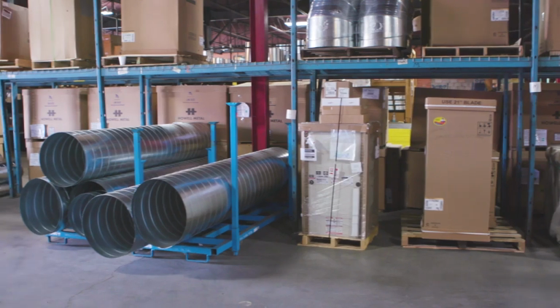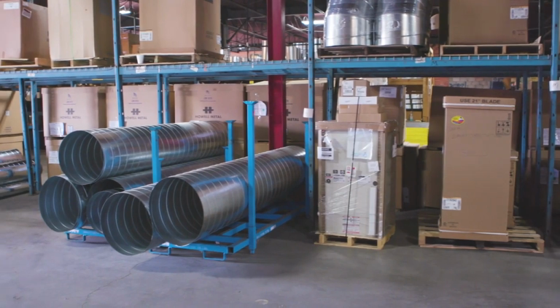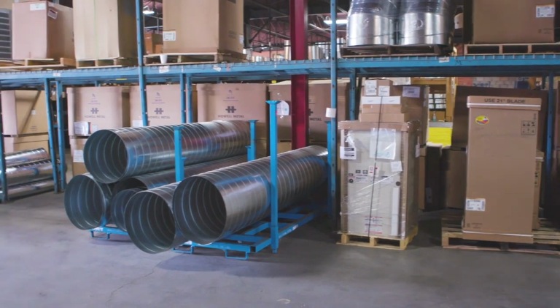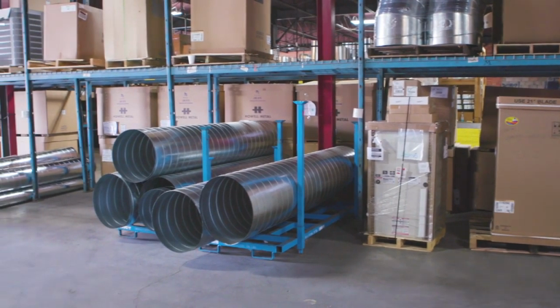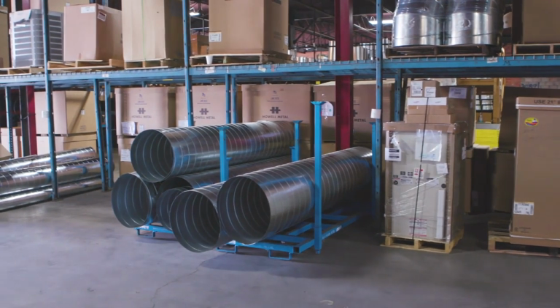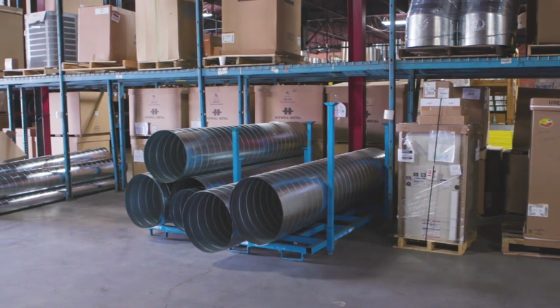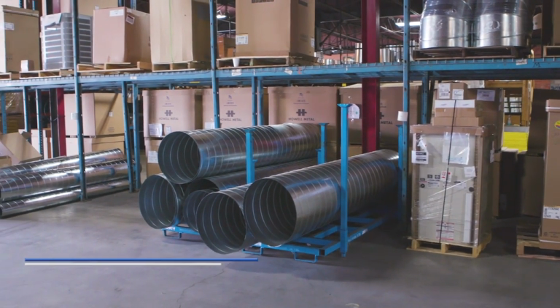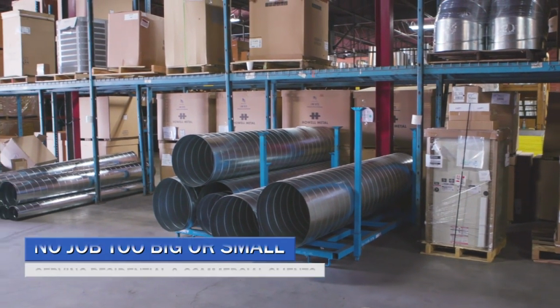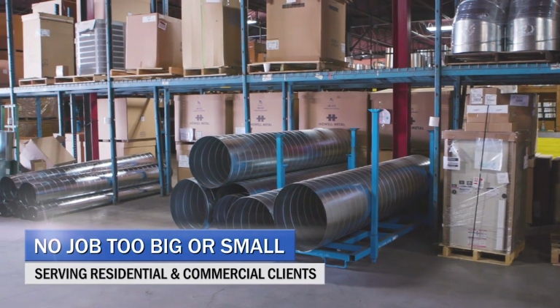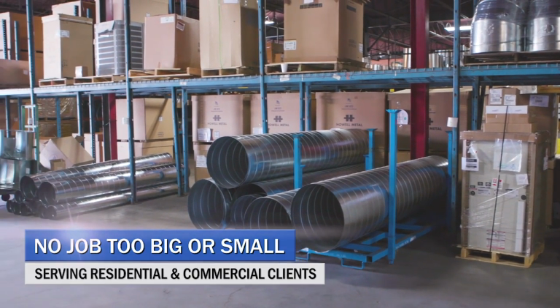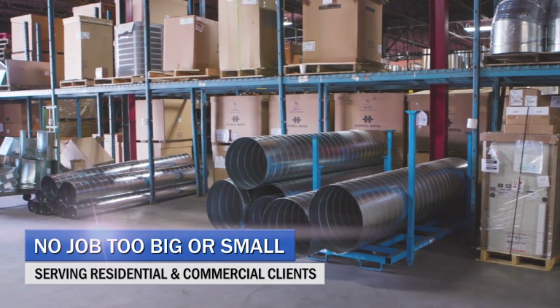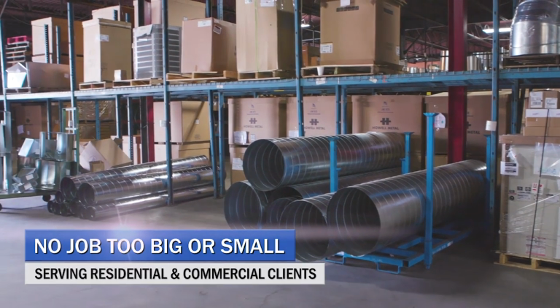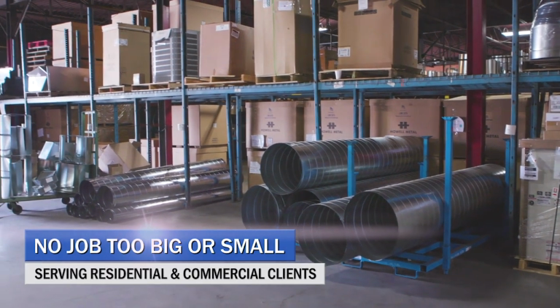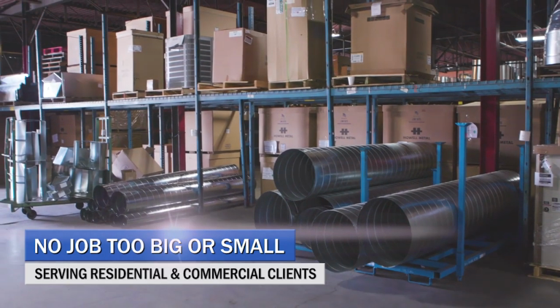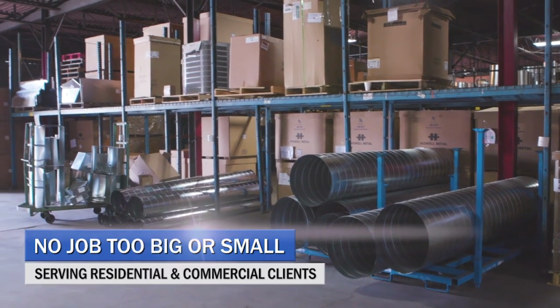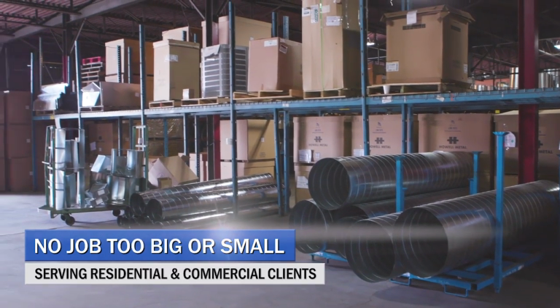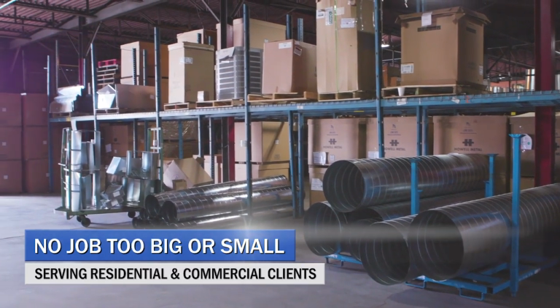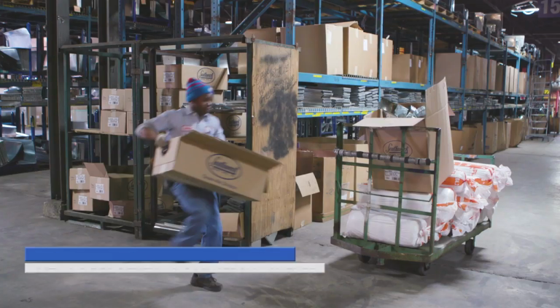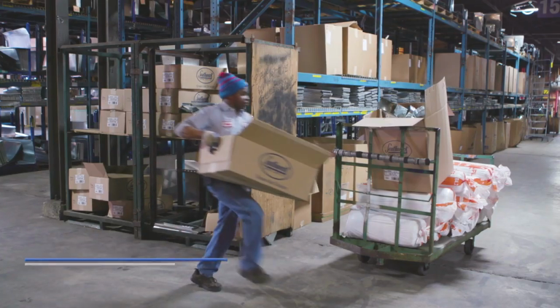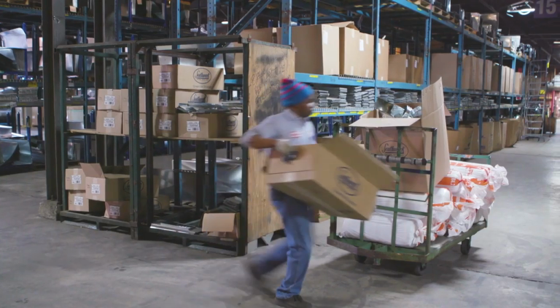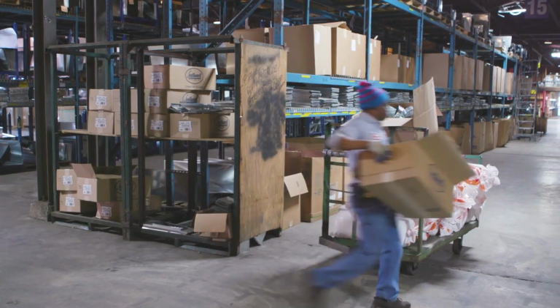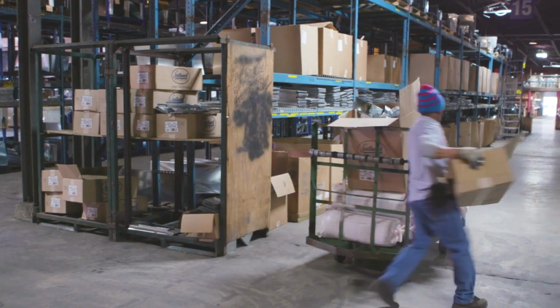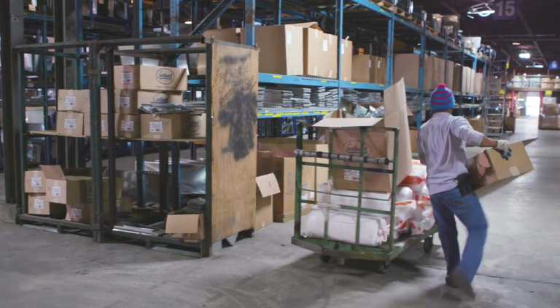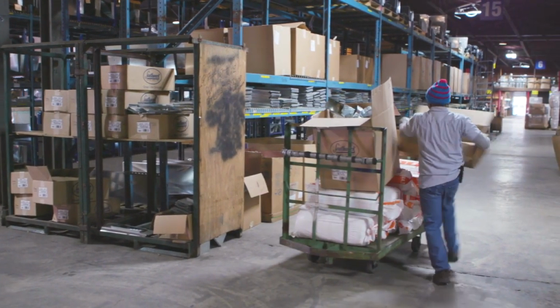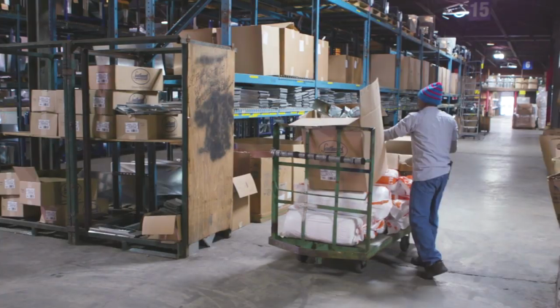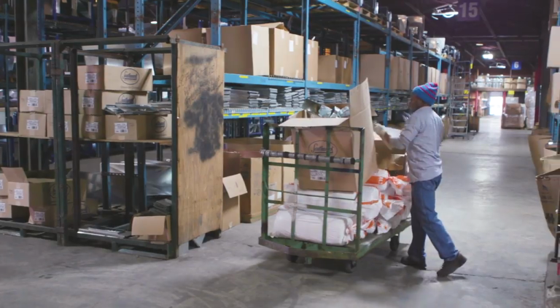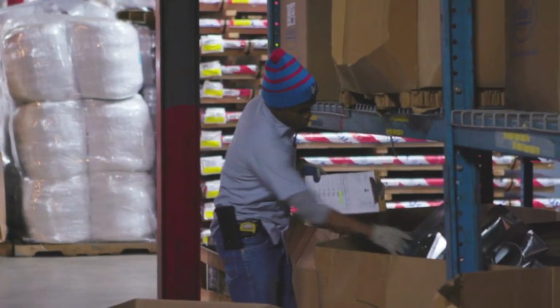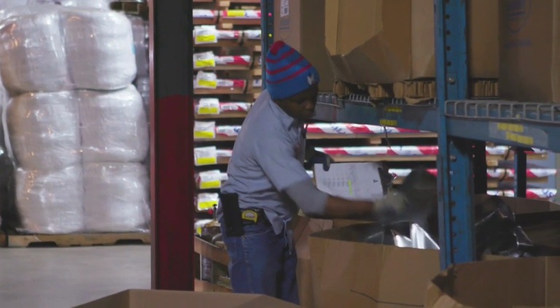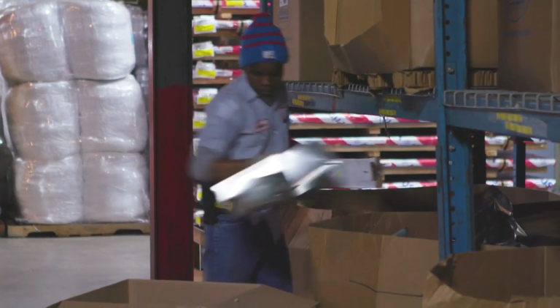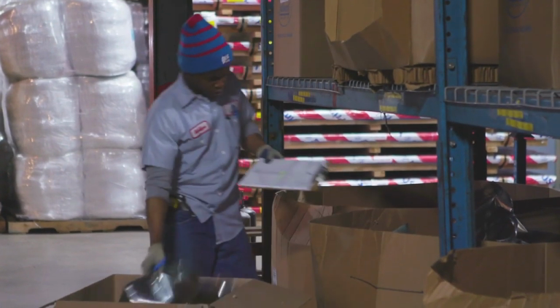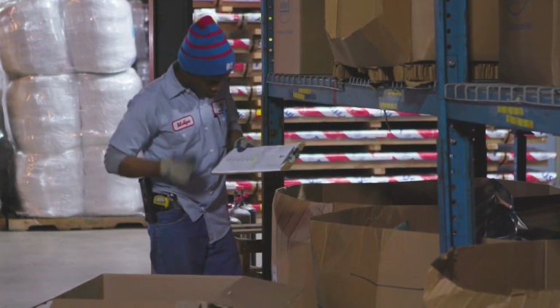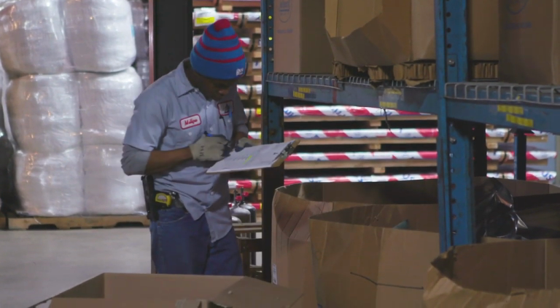We offer our services to residential and light commercial contractors, so anyone in that area is going to see the benefit of working with us — the competitive pricing, the broadness of our products, and the services we provide.